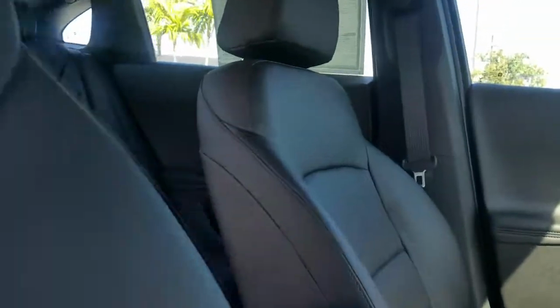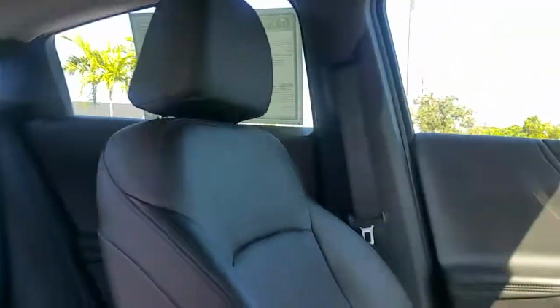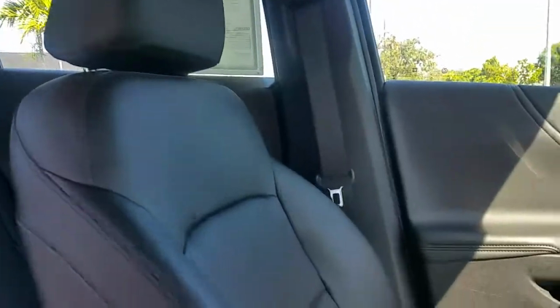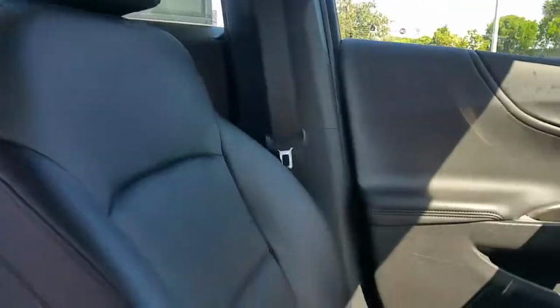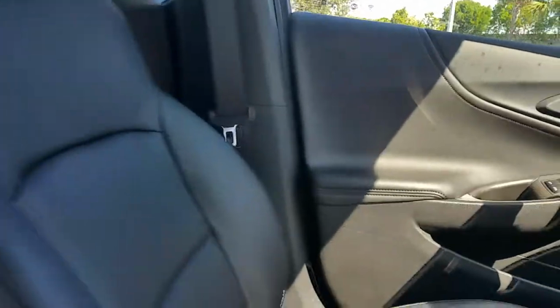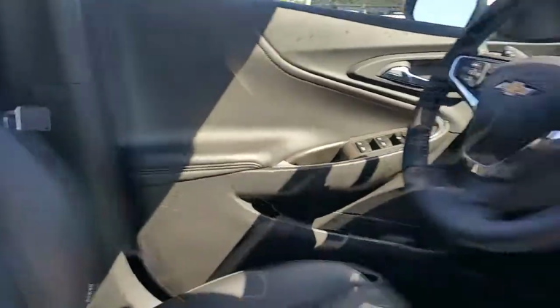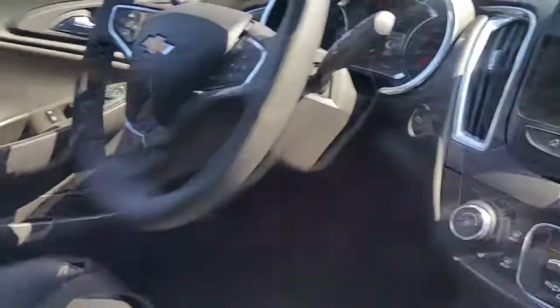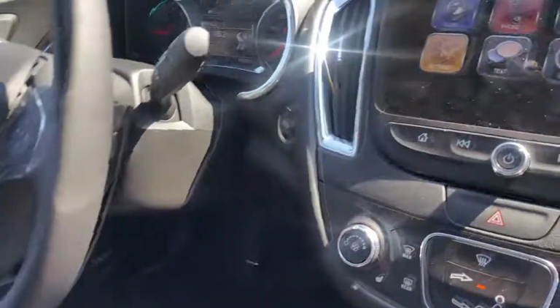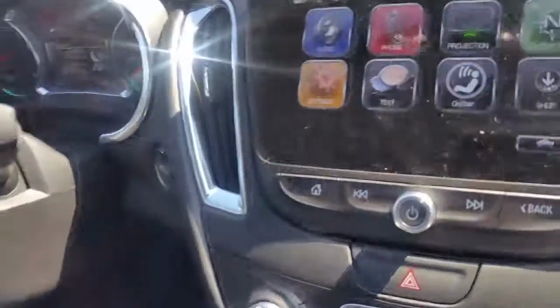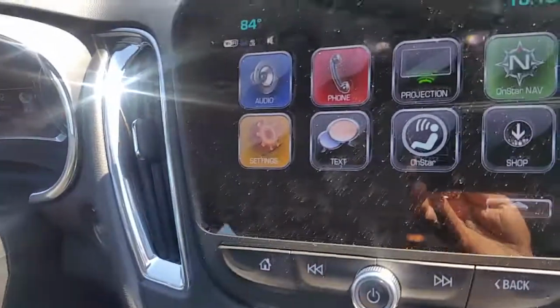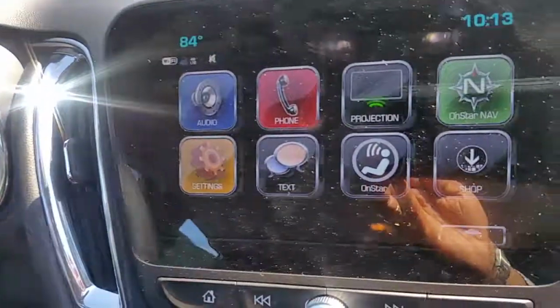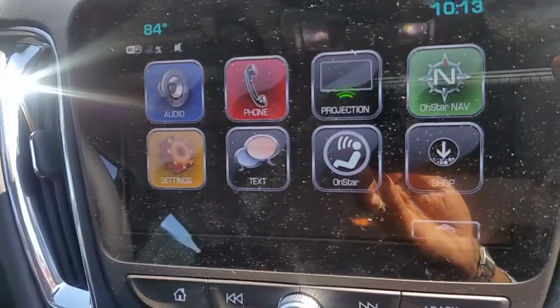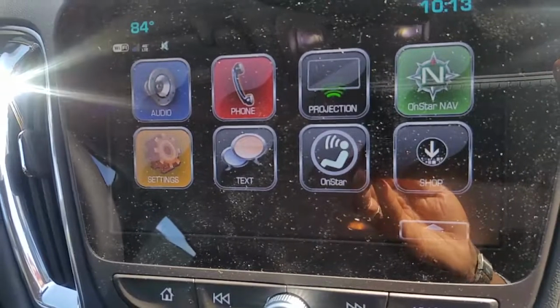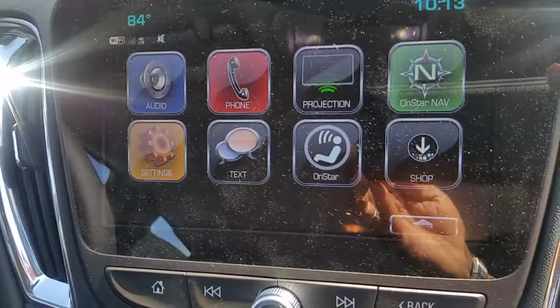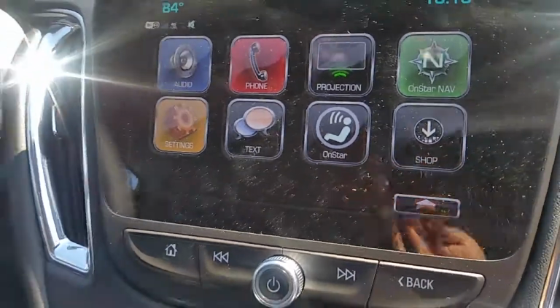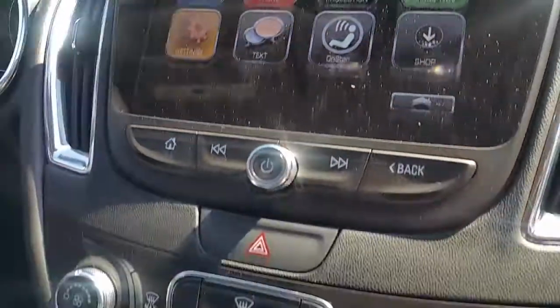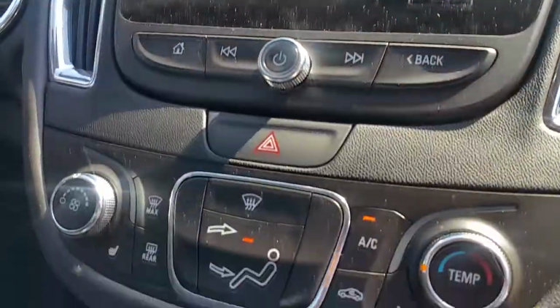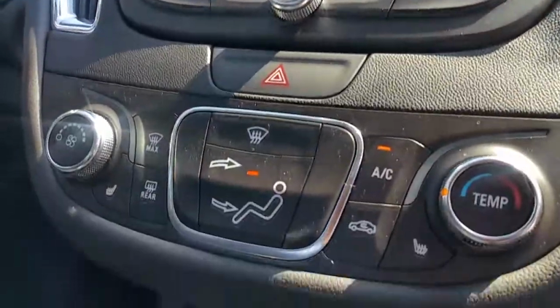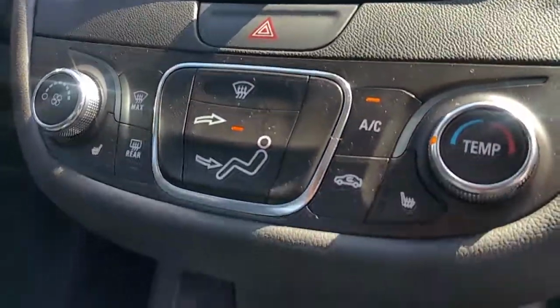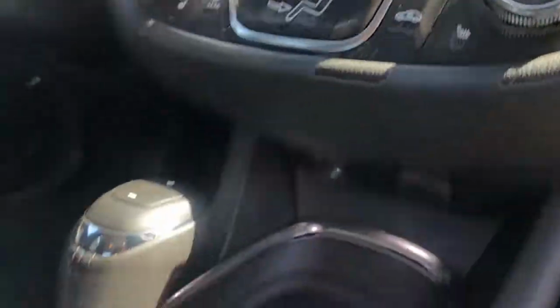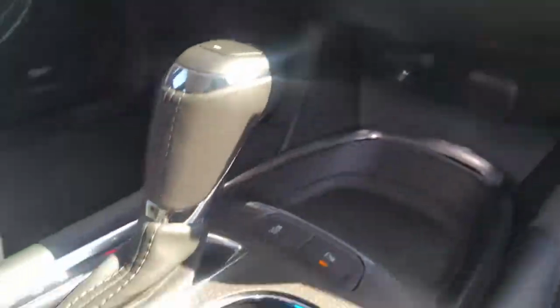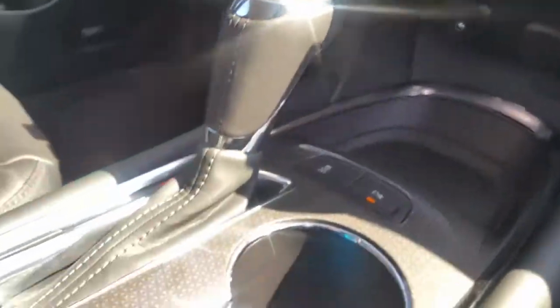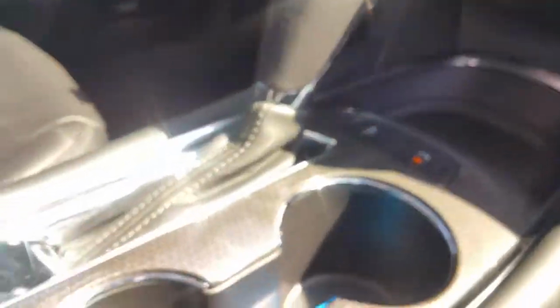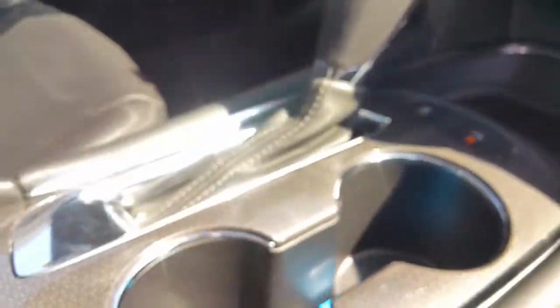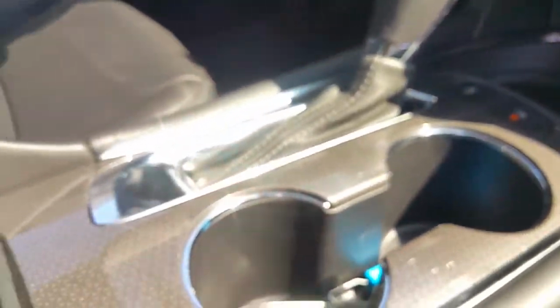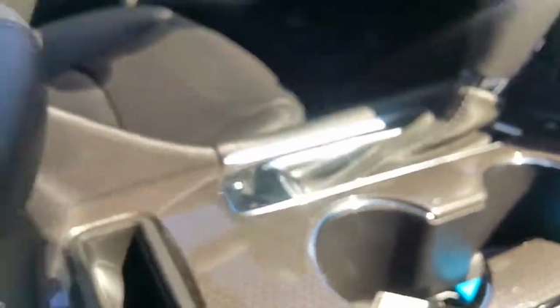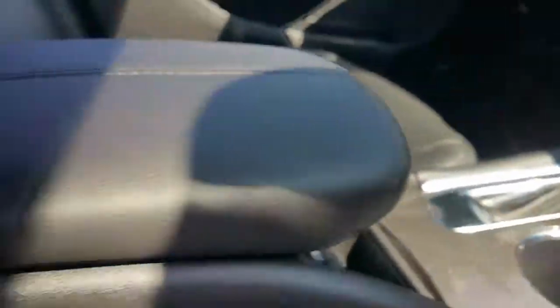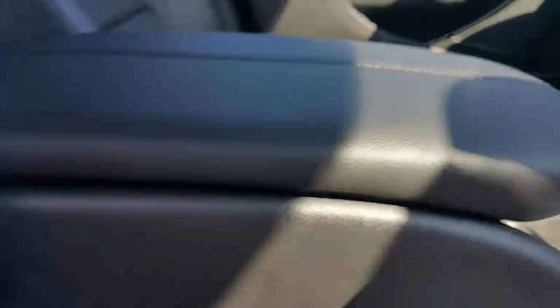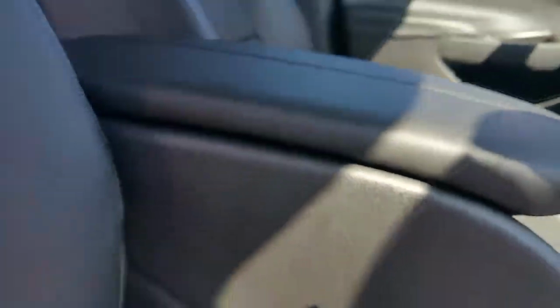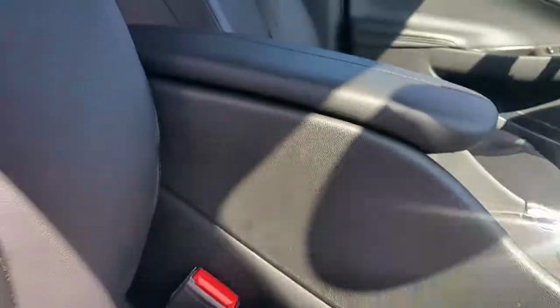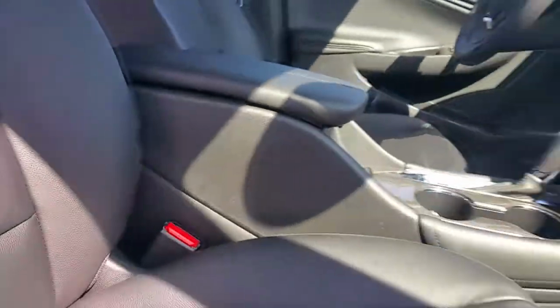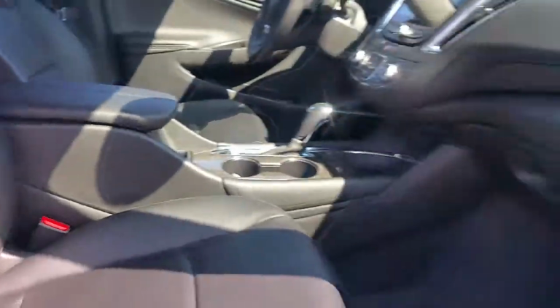This vehicle has all the updated equipment on here — the blindside monitors. You also have the projecting screen for your phone, AC control, nice carbon fiber look, and center console.